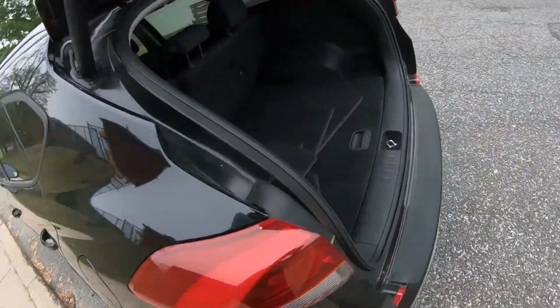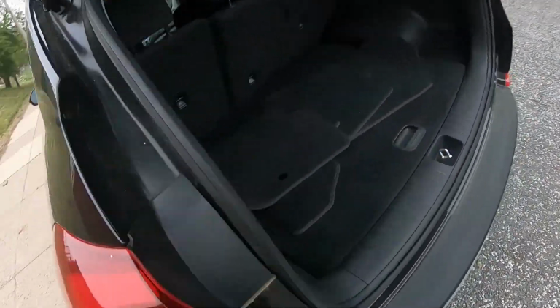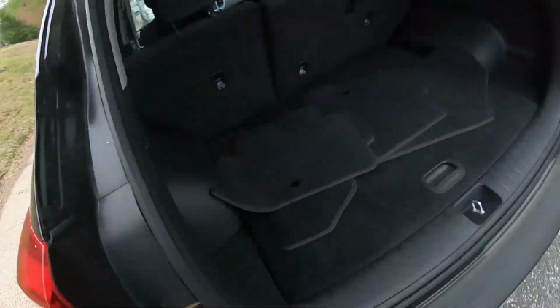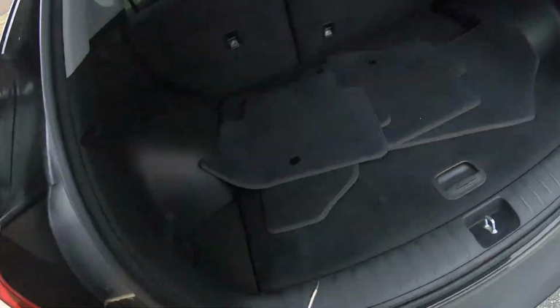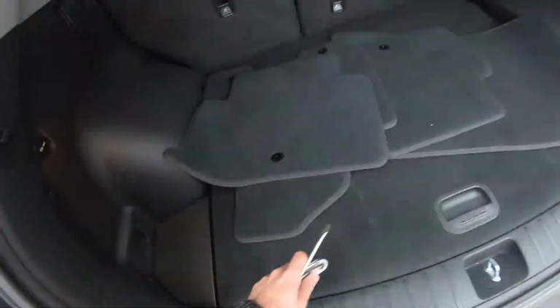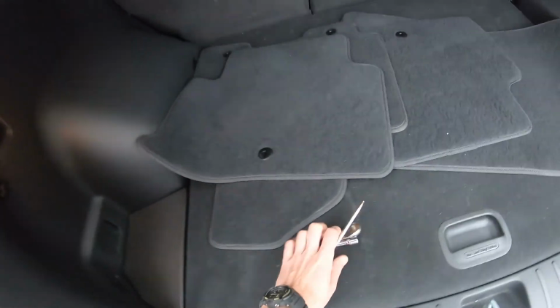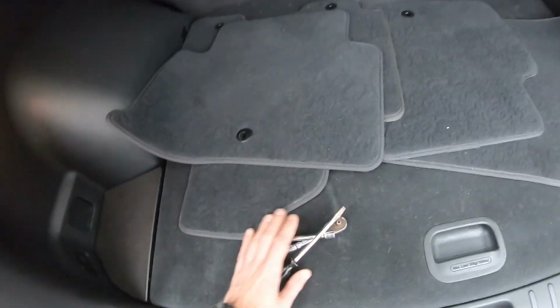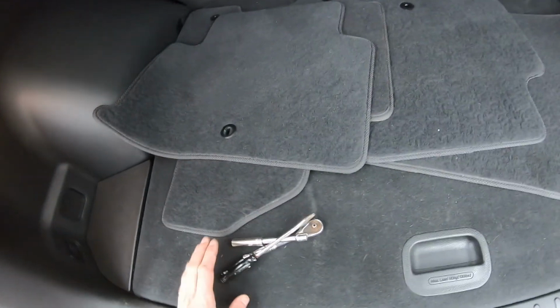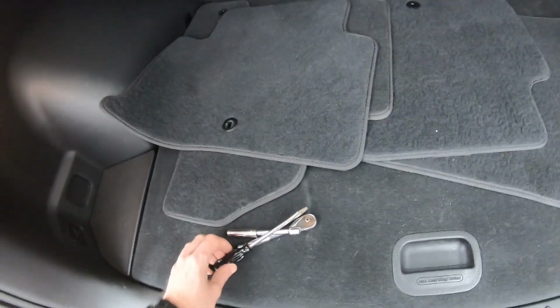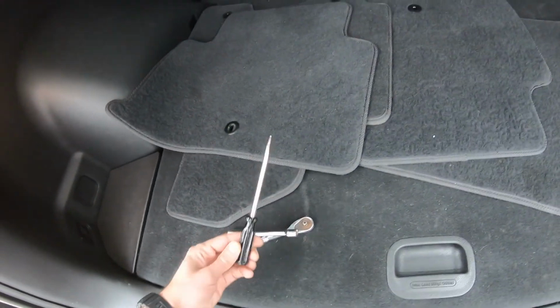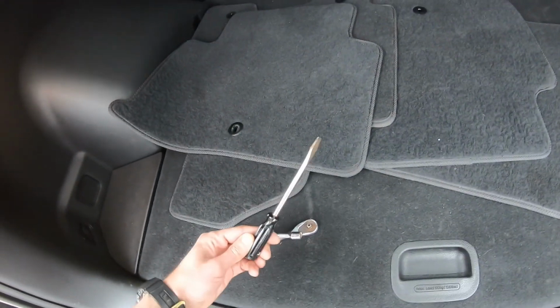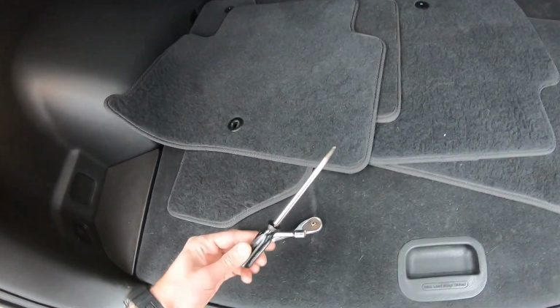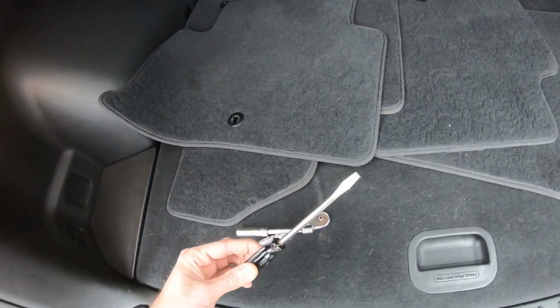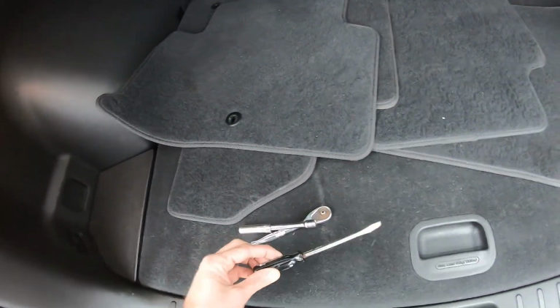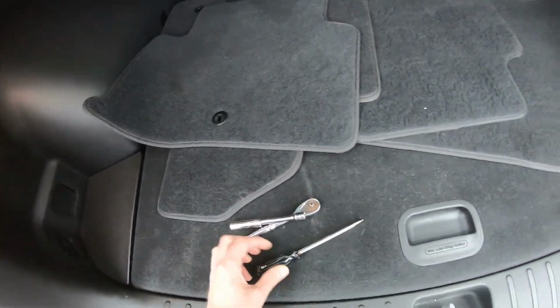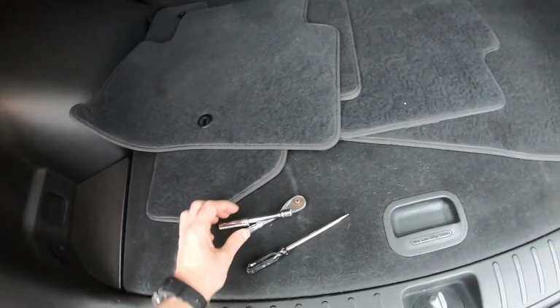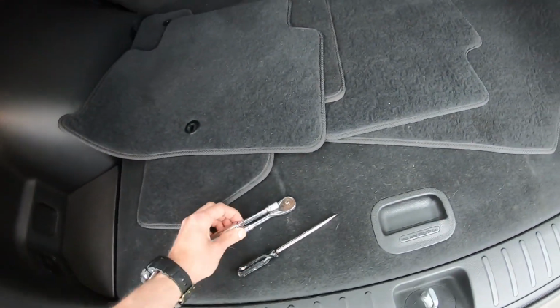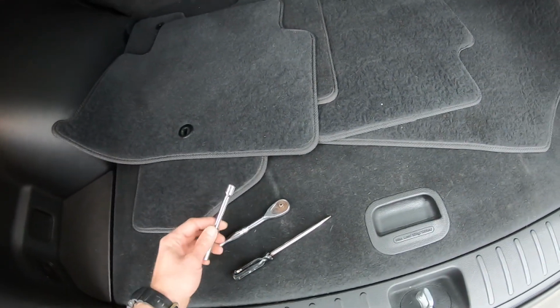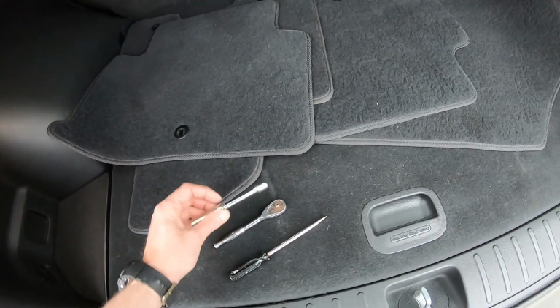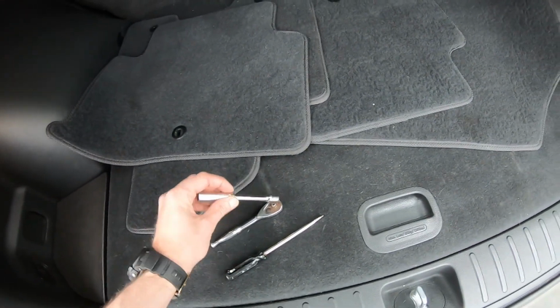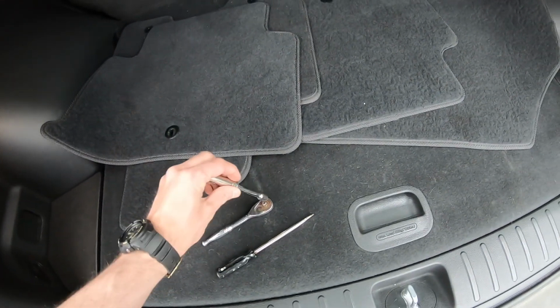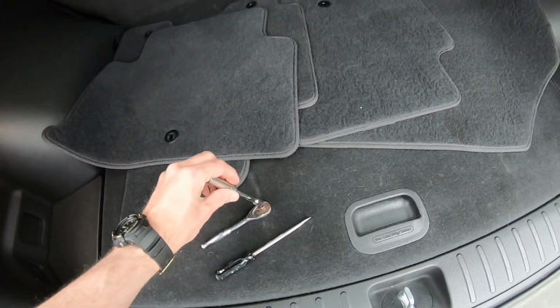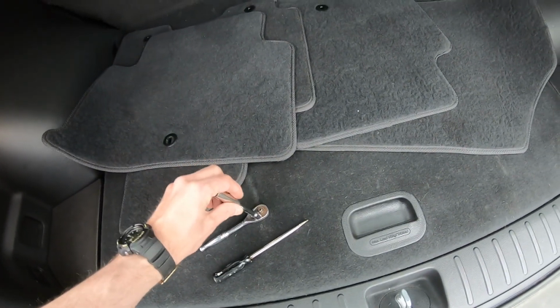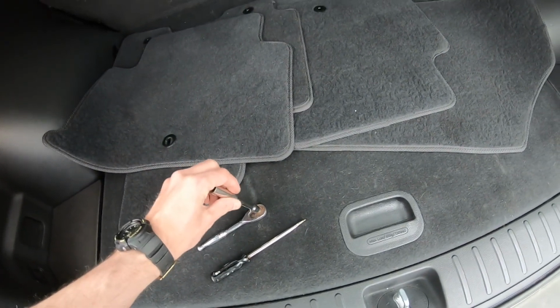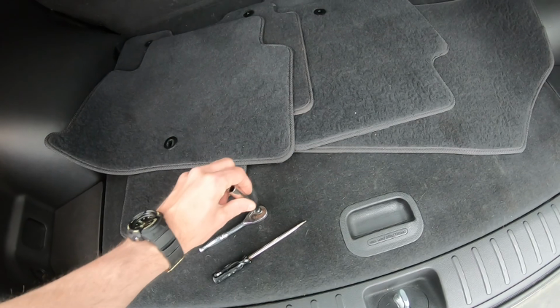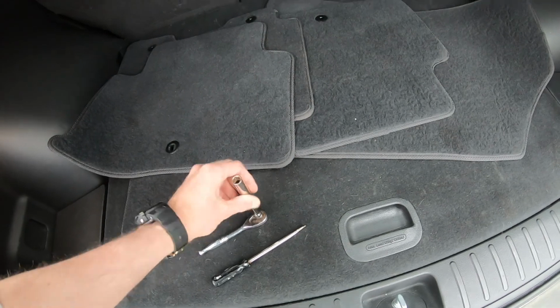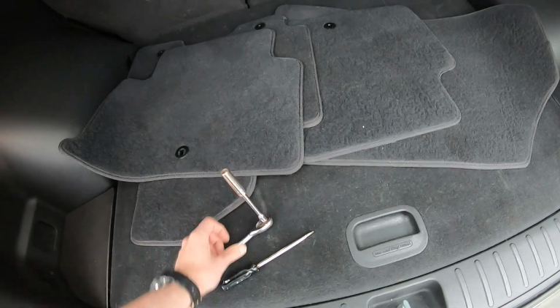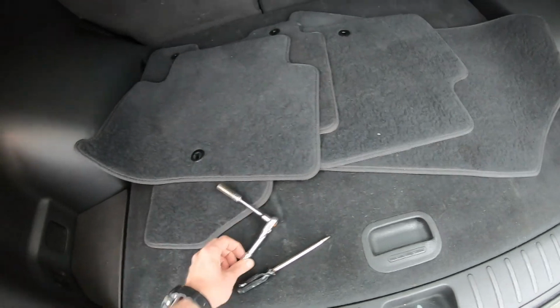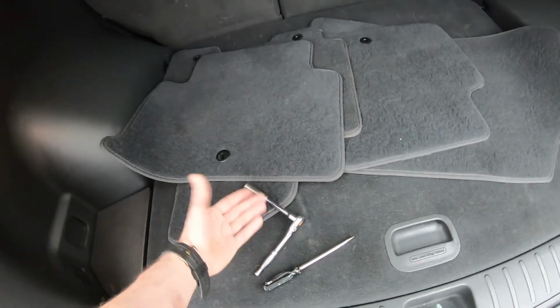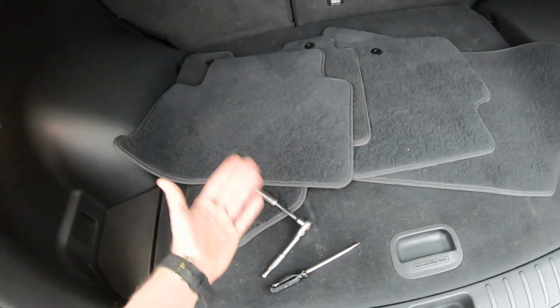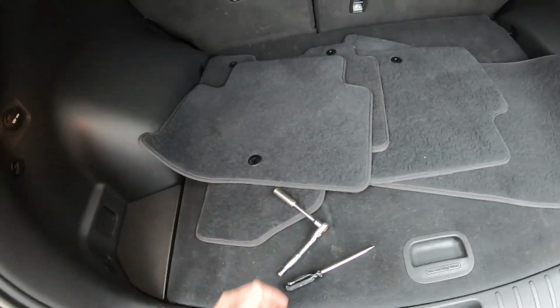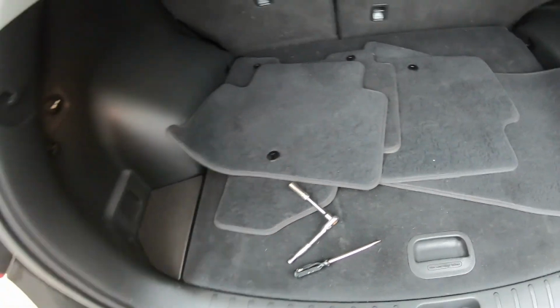Open the trunk. We're going to need a flathead screwdriver and a 10mm socket with a ratchet.